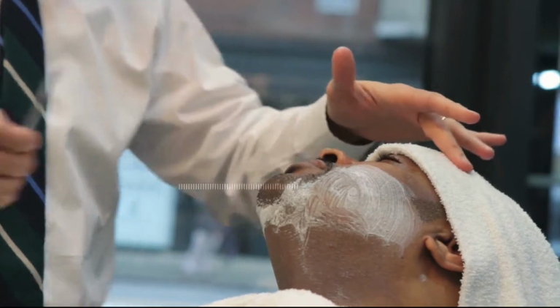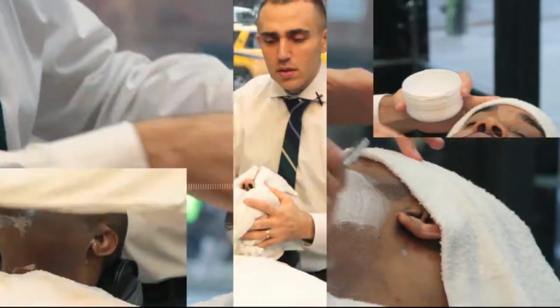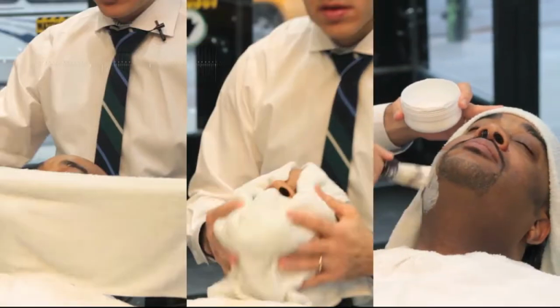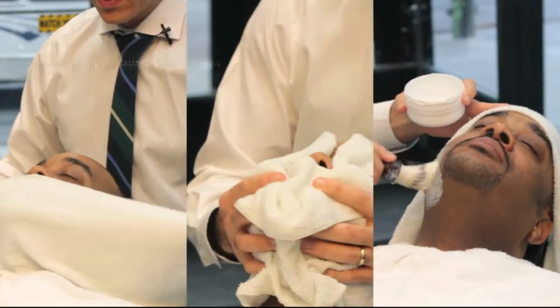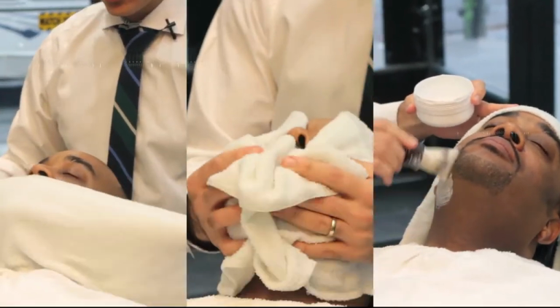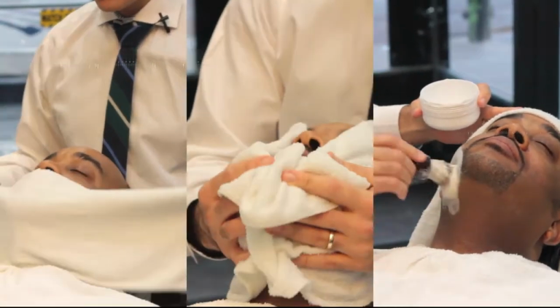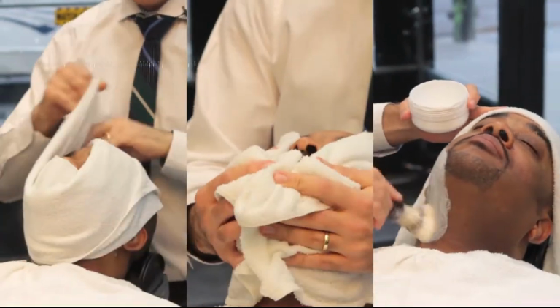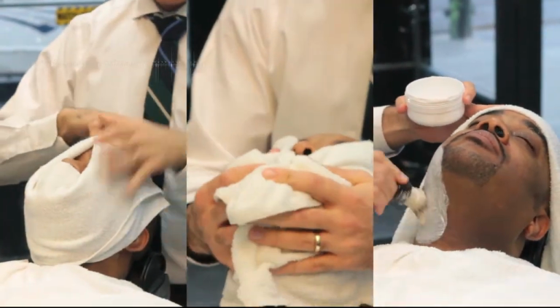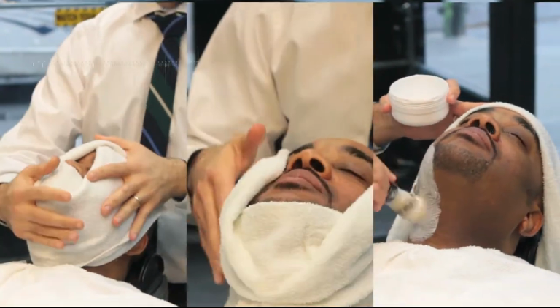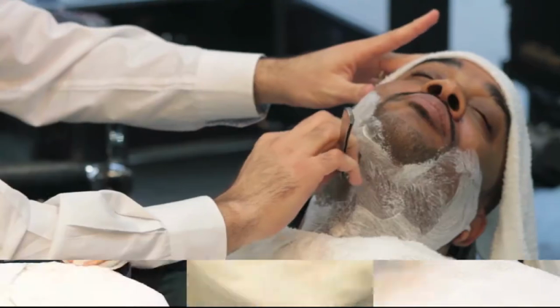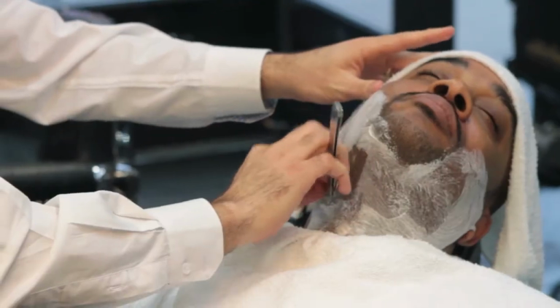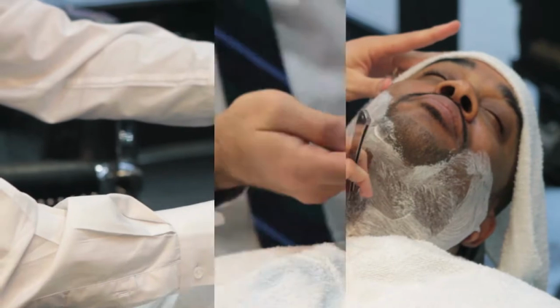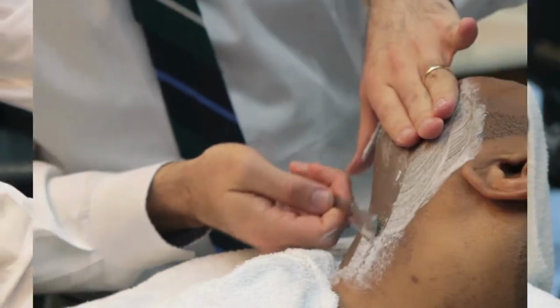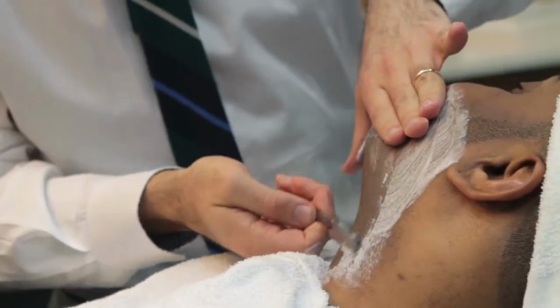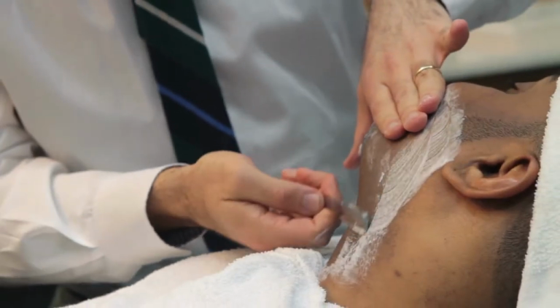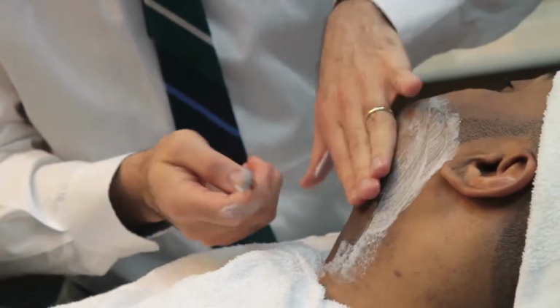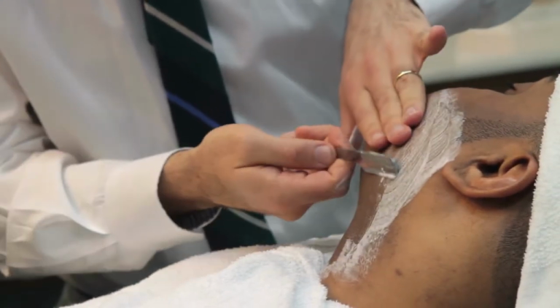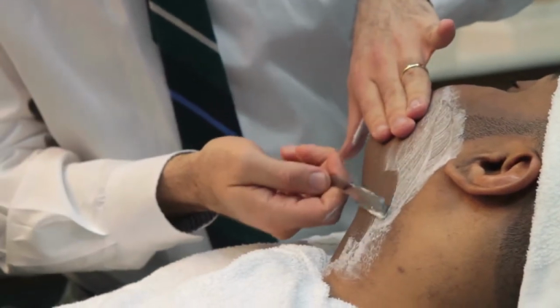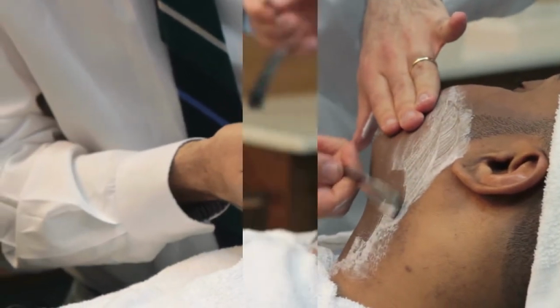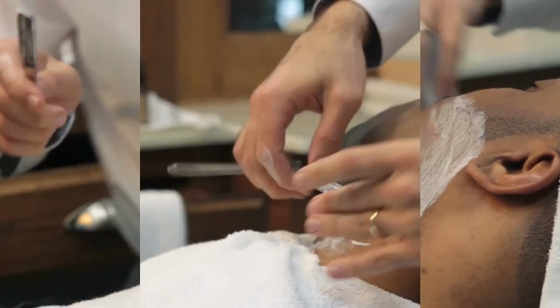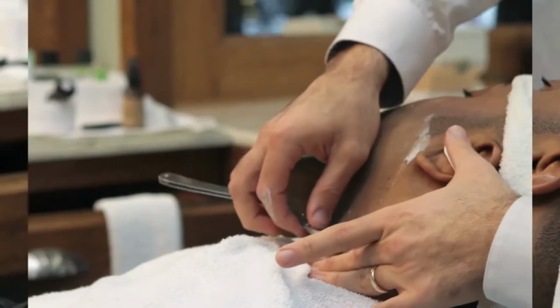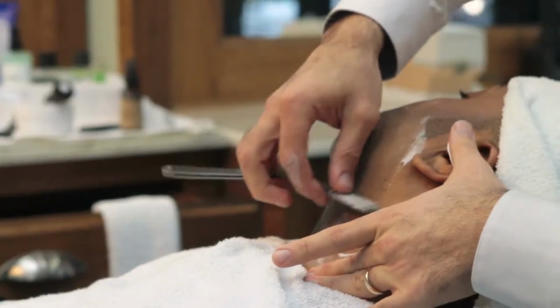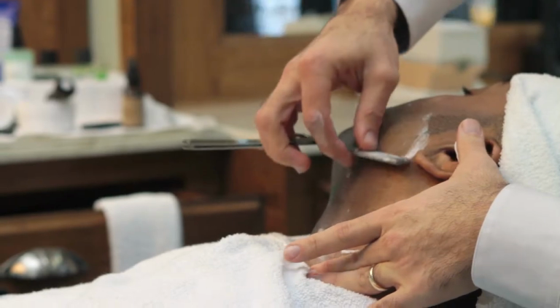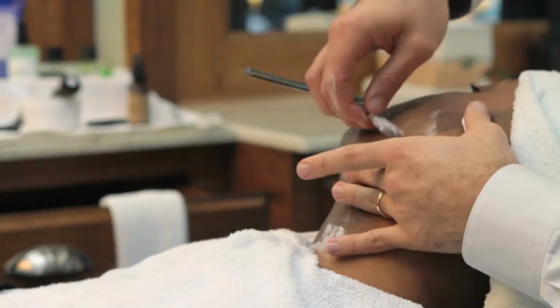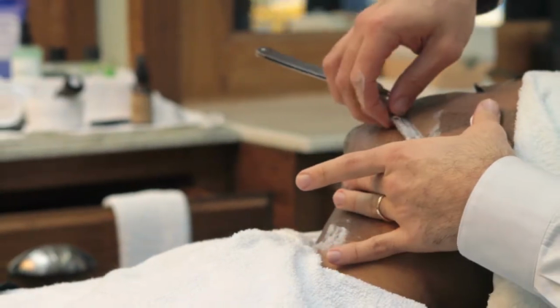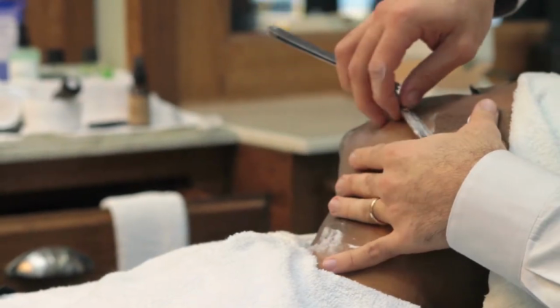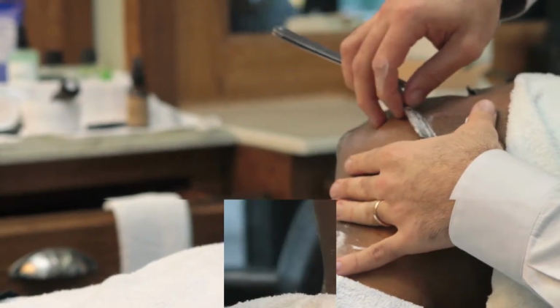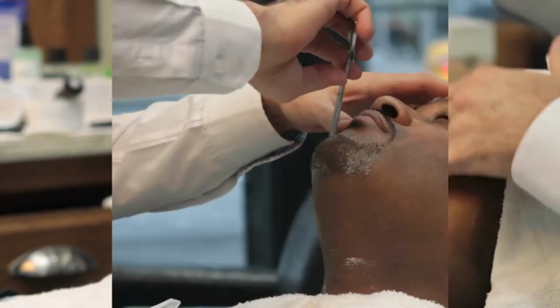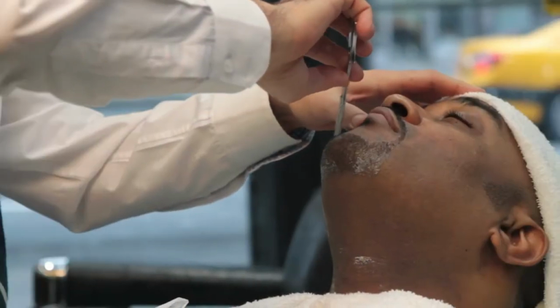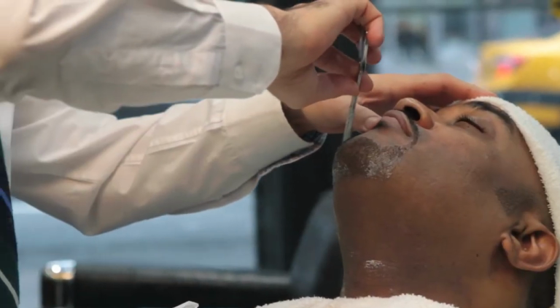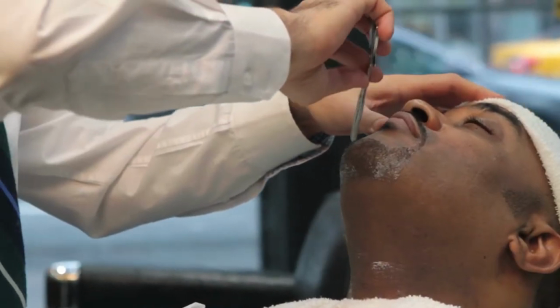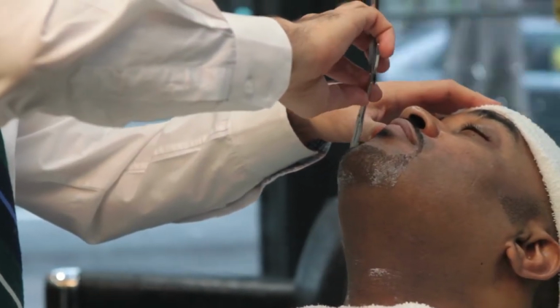For our third process, we apply two hot towels, because in our third process we go against the grain. This is equivalent to a facial, as the razor will really cleanse the skin, remove all the contaminants and remove all the toxins that are in your skin.